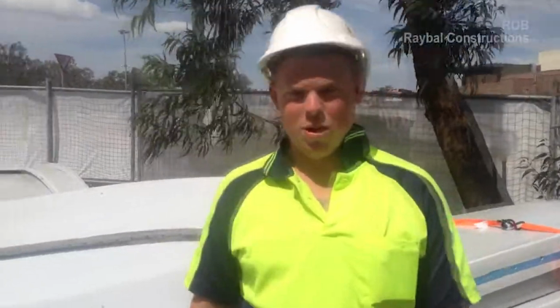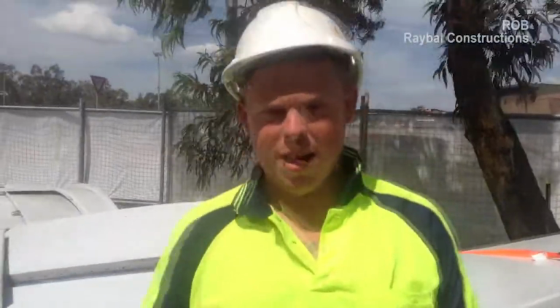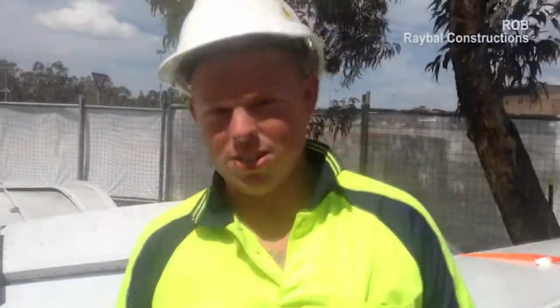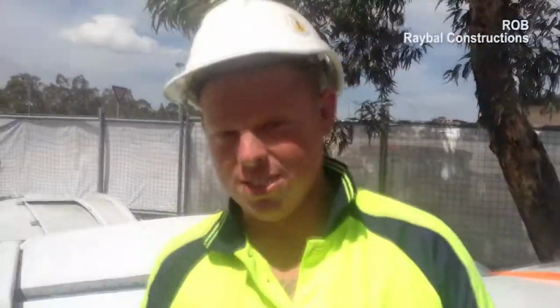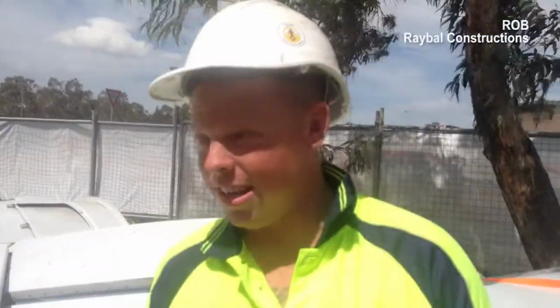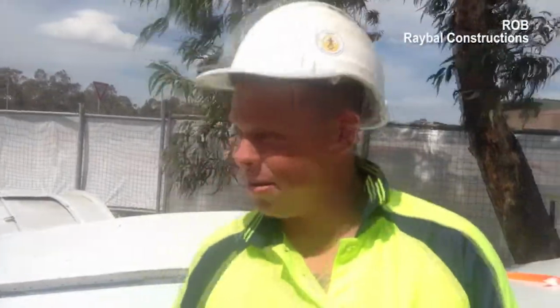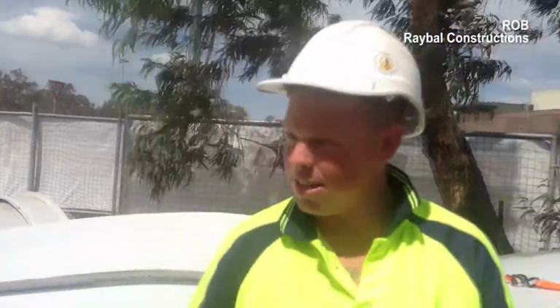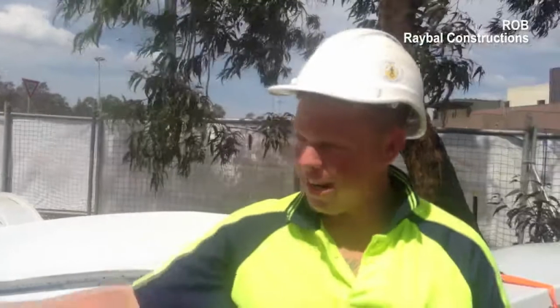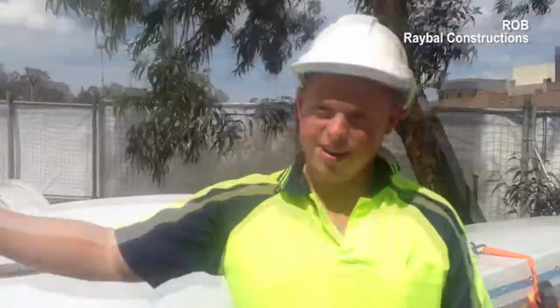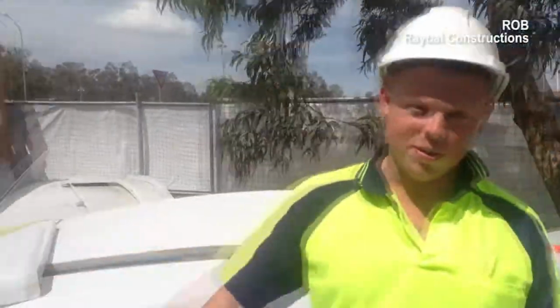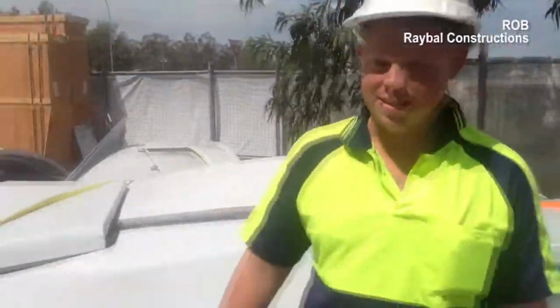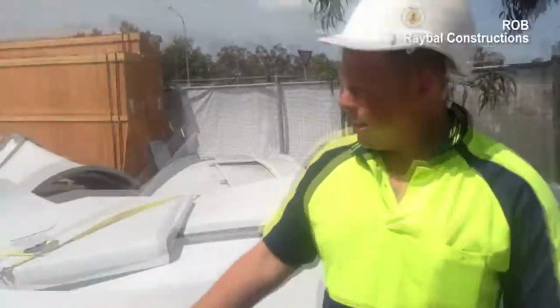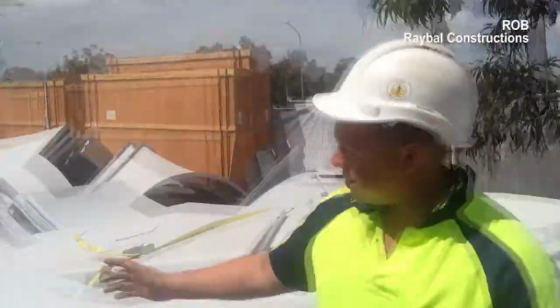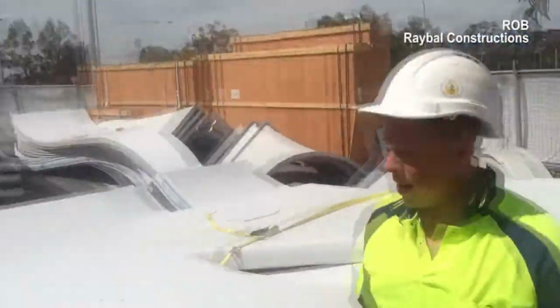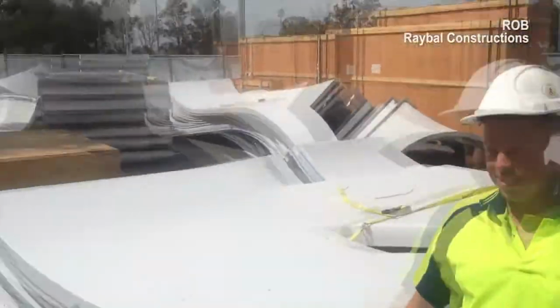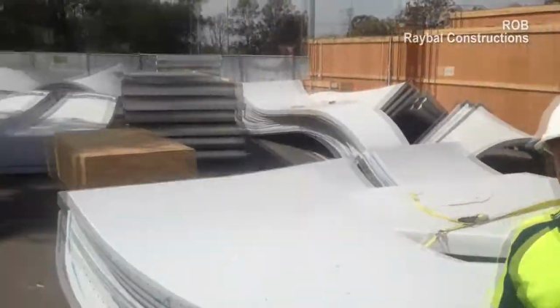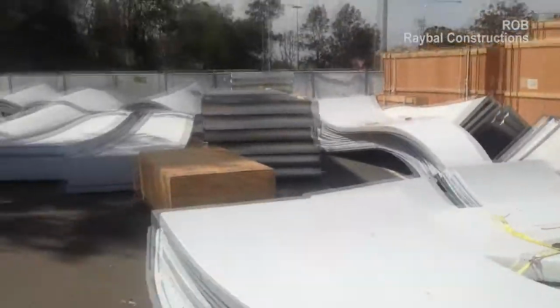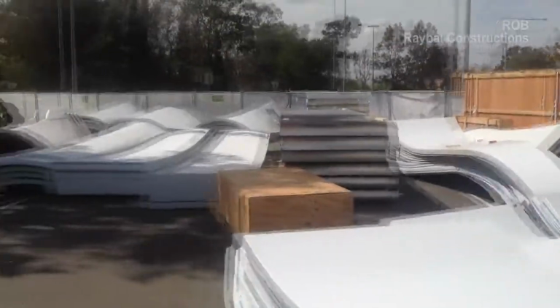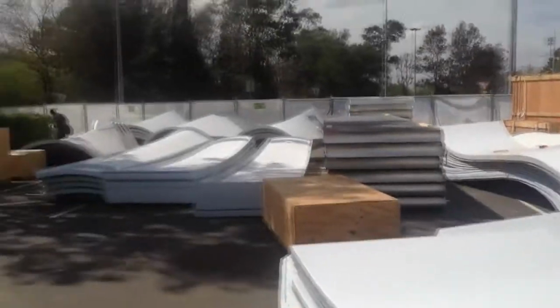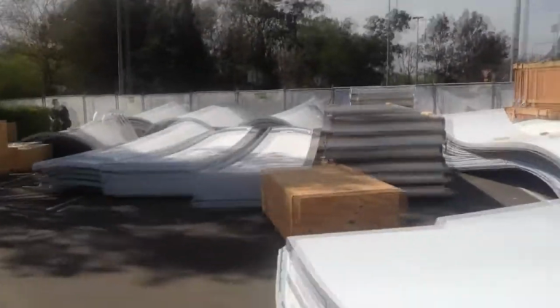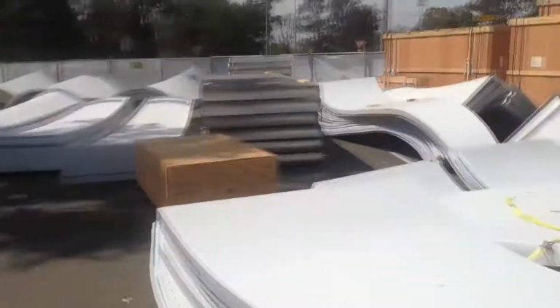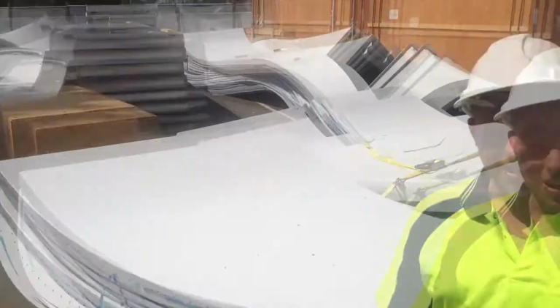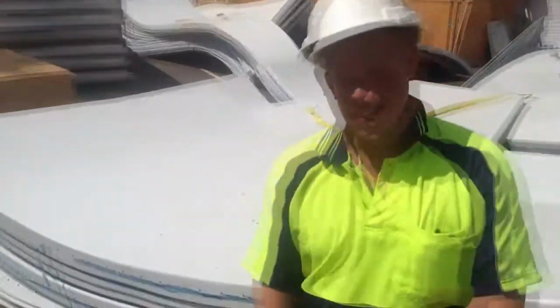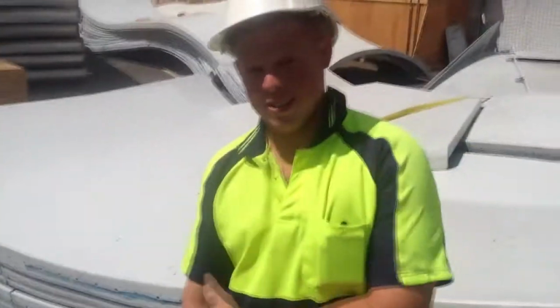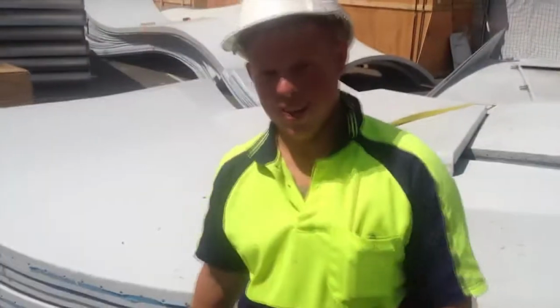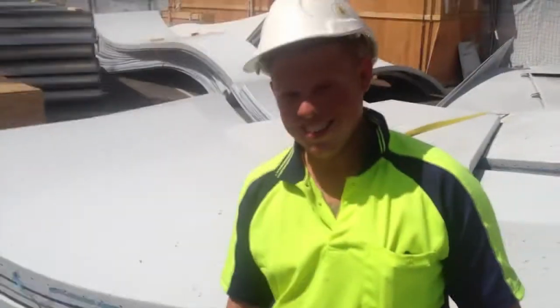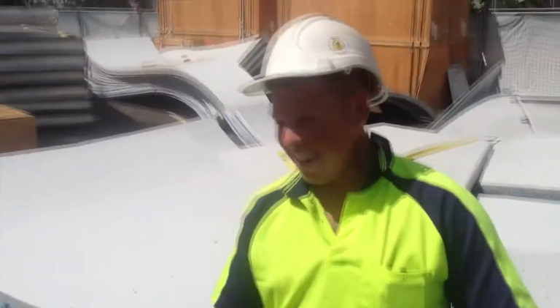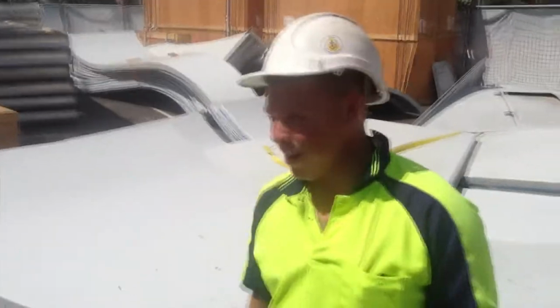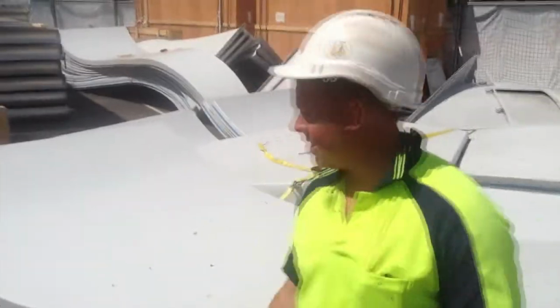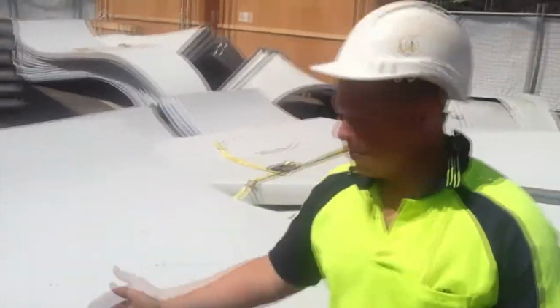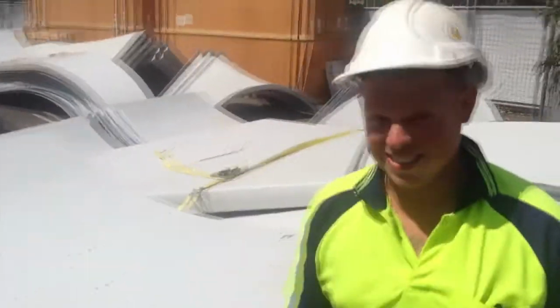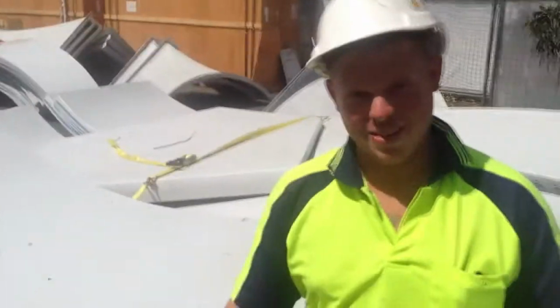I'm Rob from Raybill Constructions. The last couple of days we've been out here unloading all these pieces that come from the States. They weigh a tonne, there's about 10 of us on each one, hand bracing and sliding them in — they're fun.